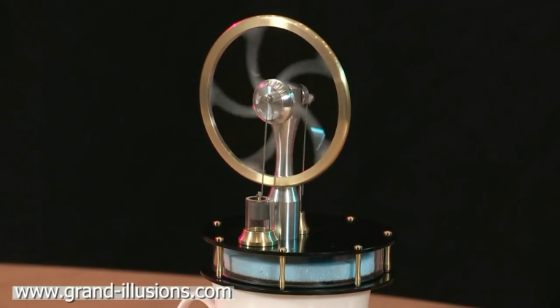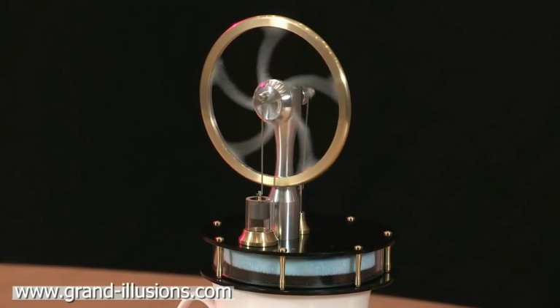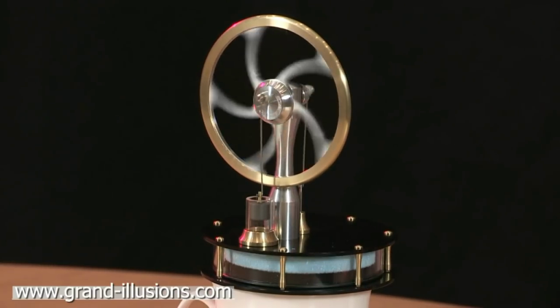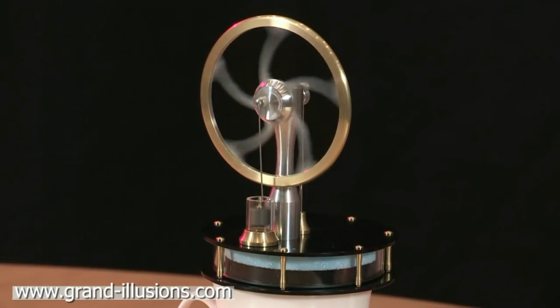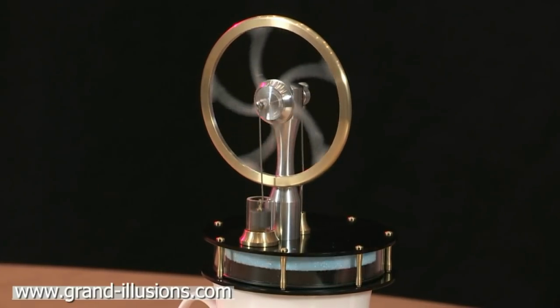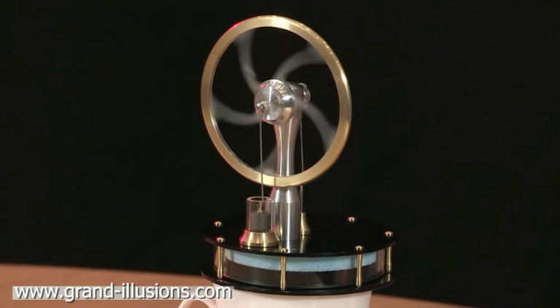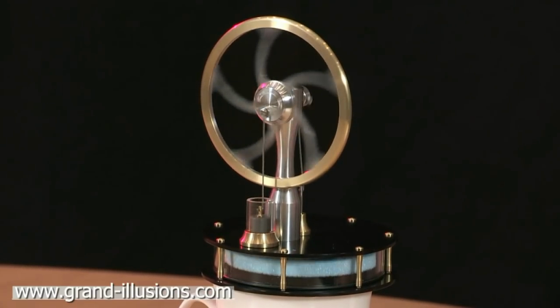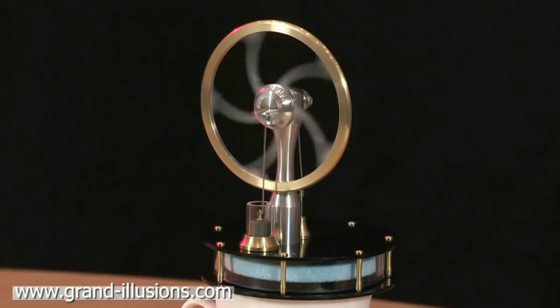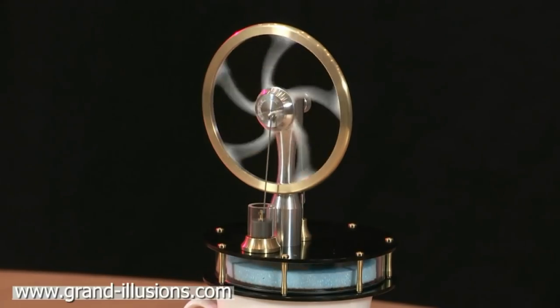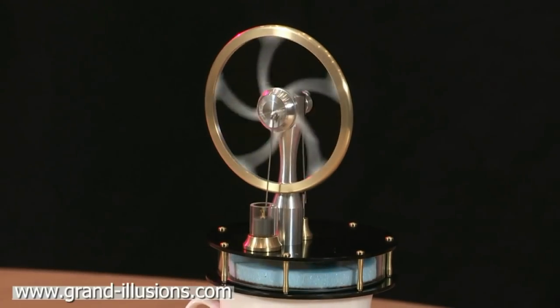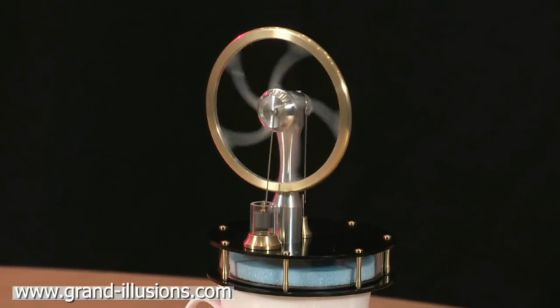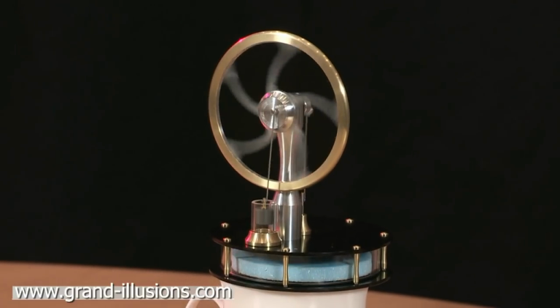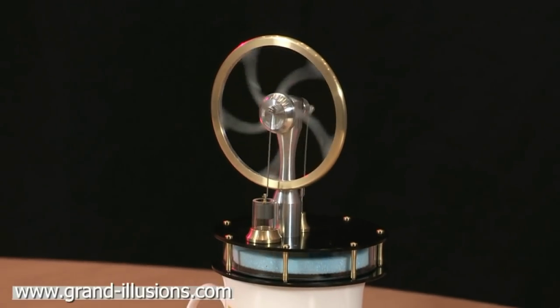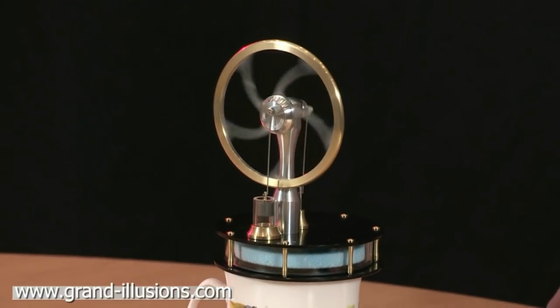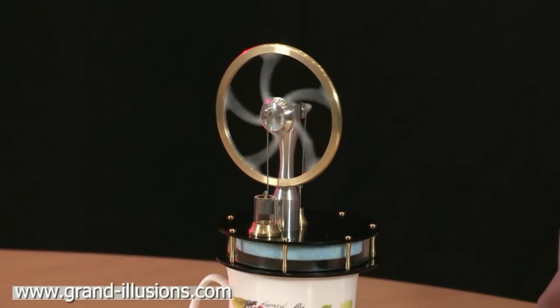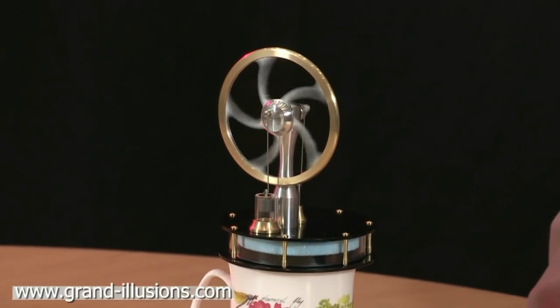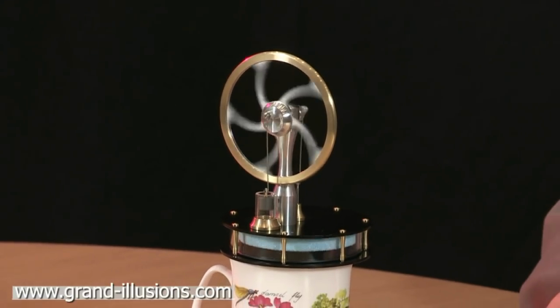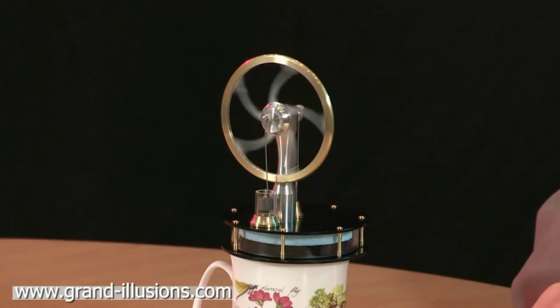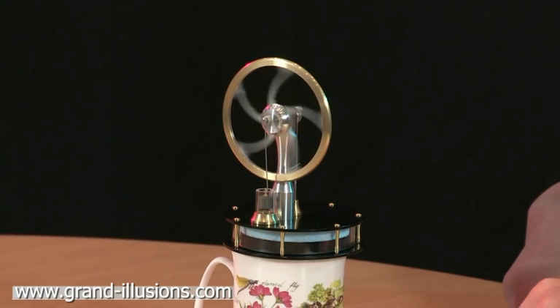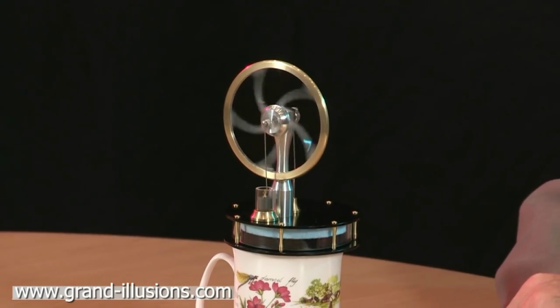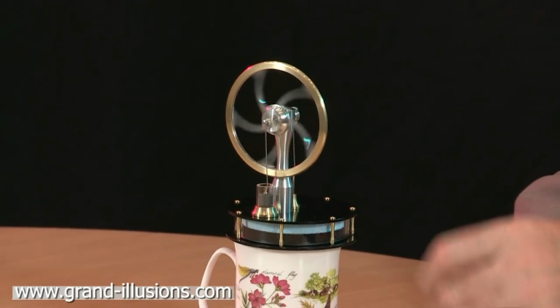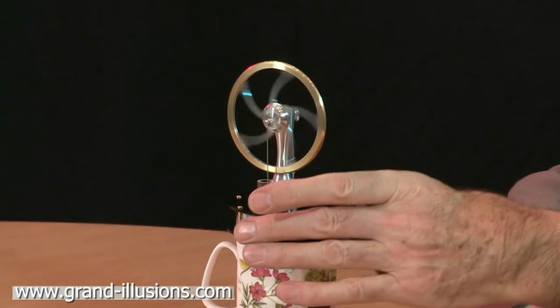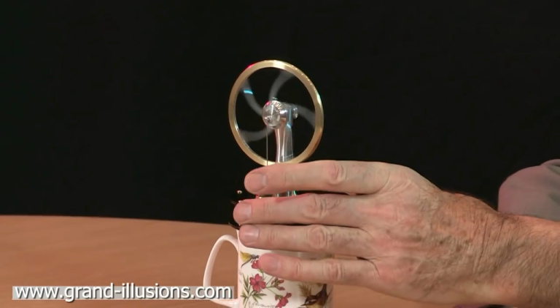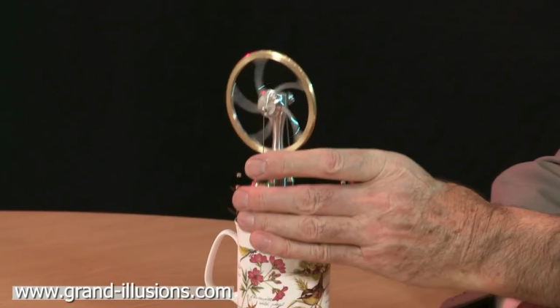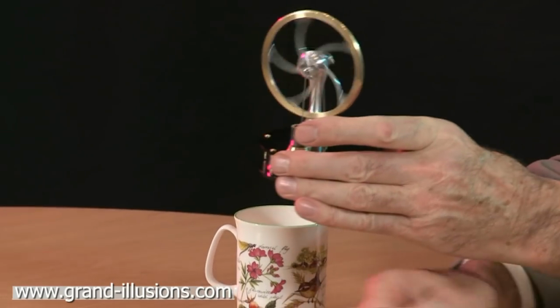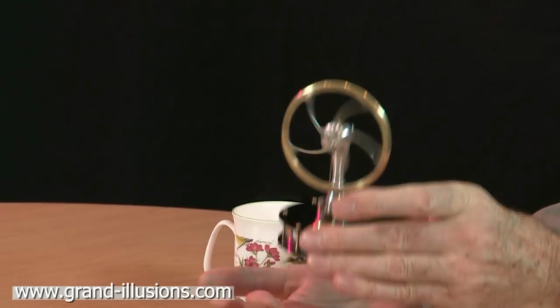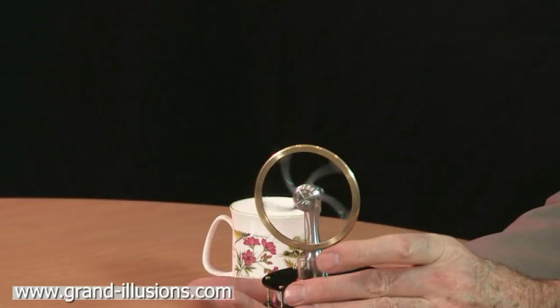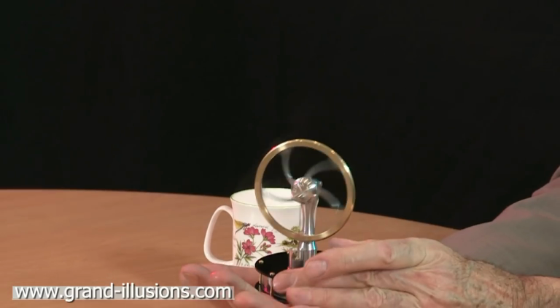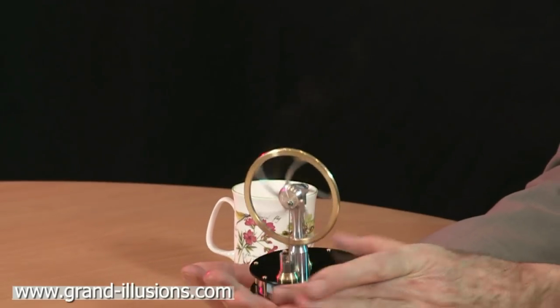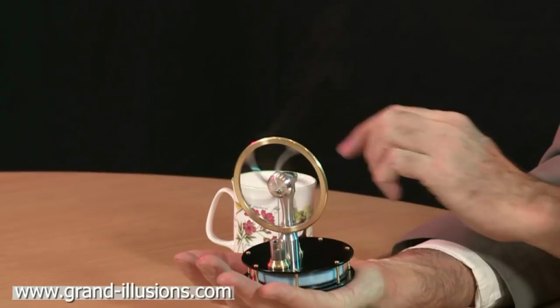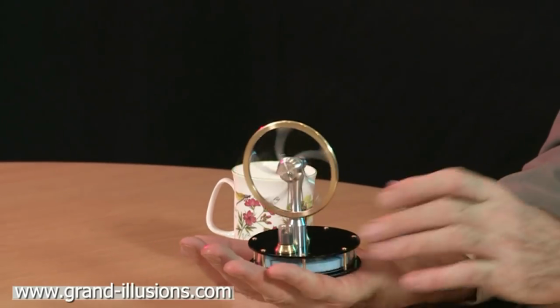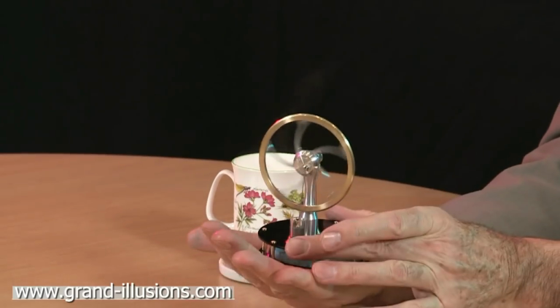Here's the Stirling engine - the heat of the hand one, which we've had before. But this is a British-made version, and it's beautiful. It's a little bit cheaper - in fact it's a lot cheaper than the previous one. And like the other one, it works on the heat of the hand as well as a cup of tea.